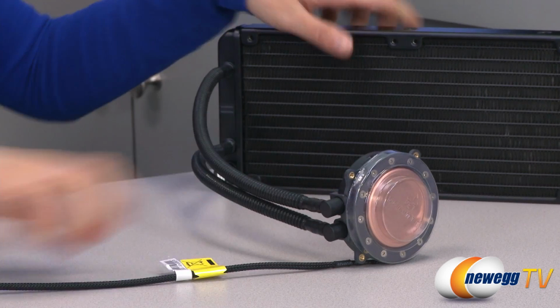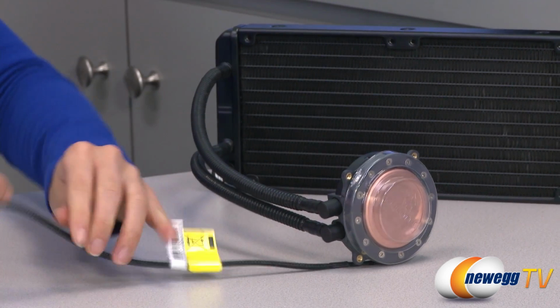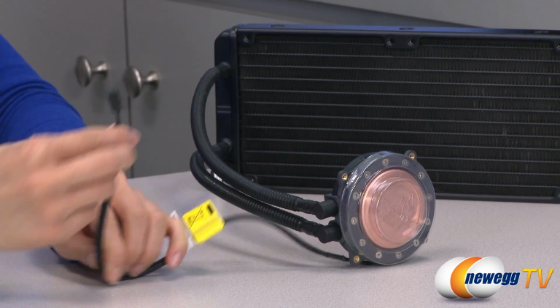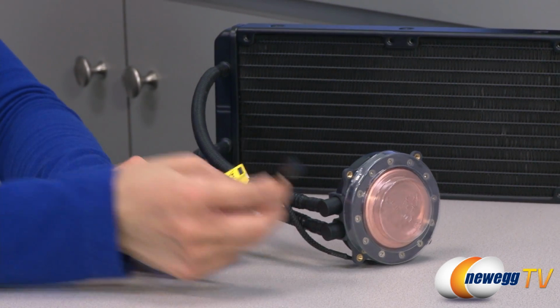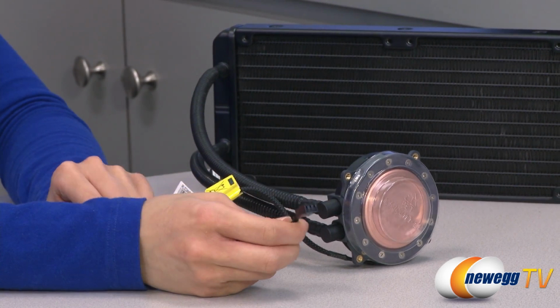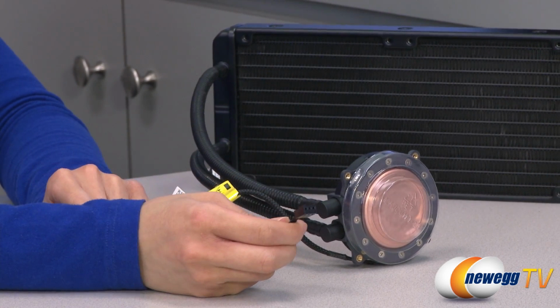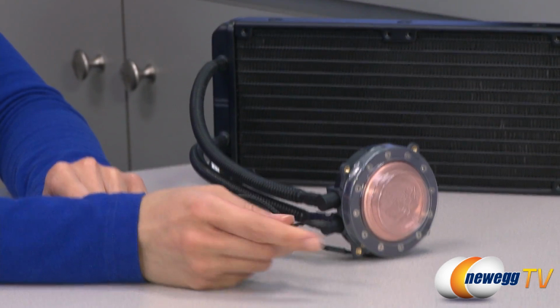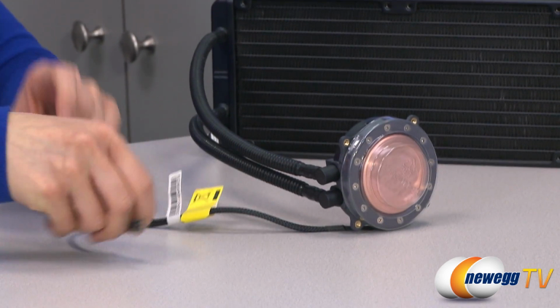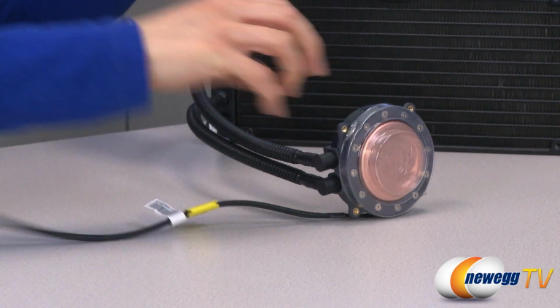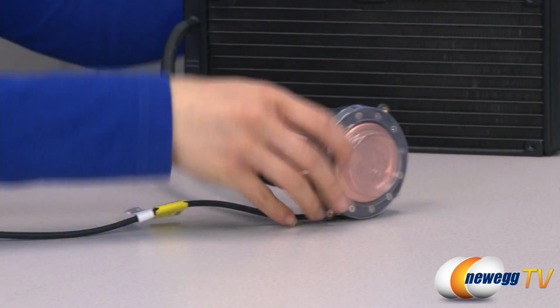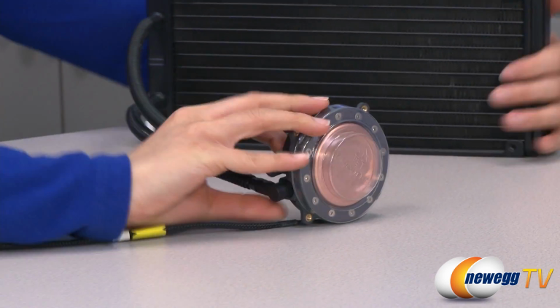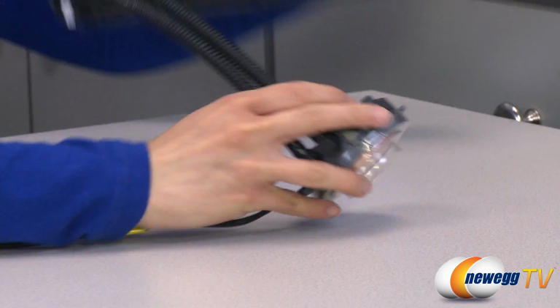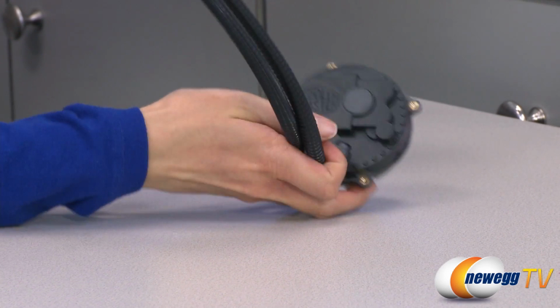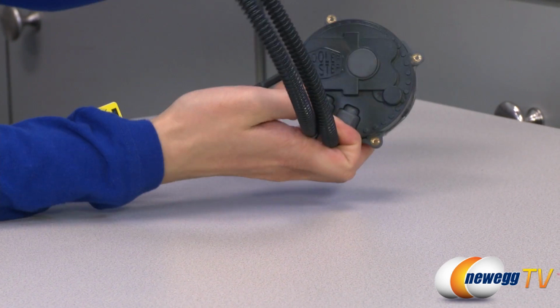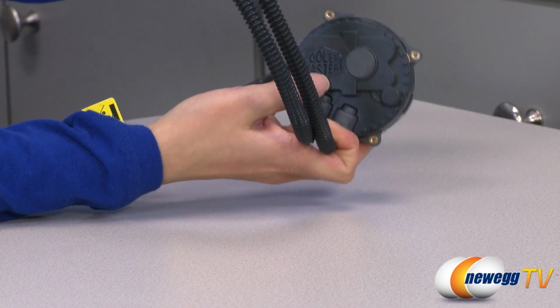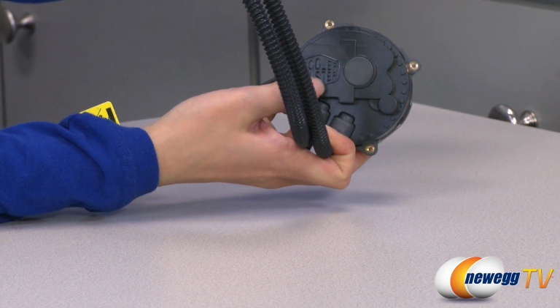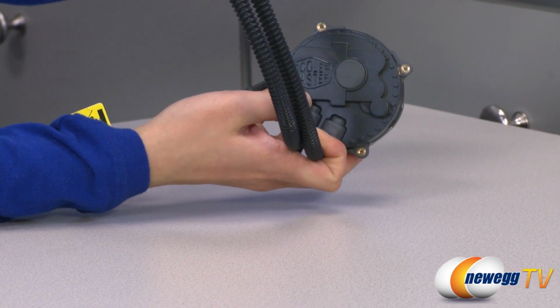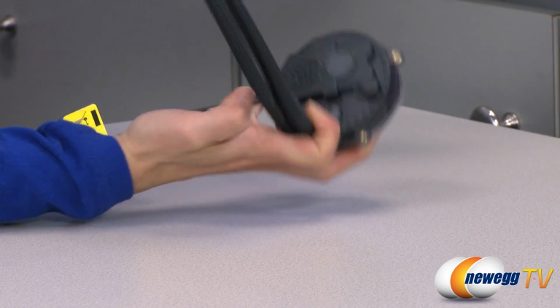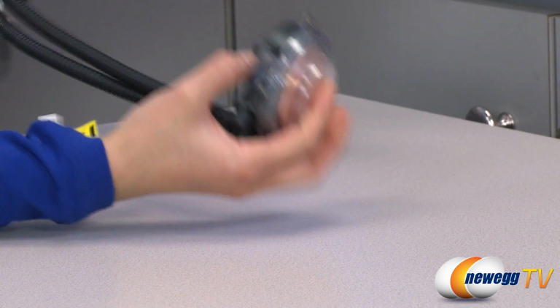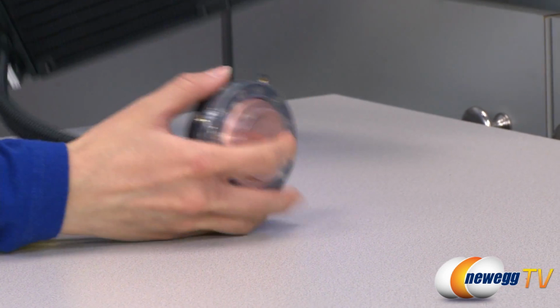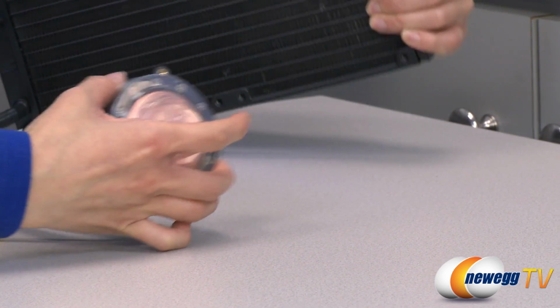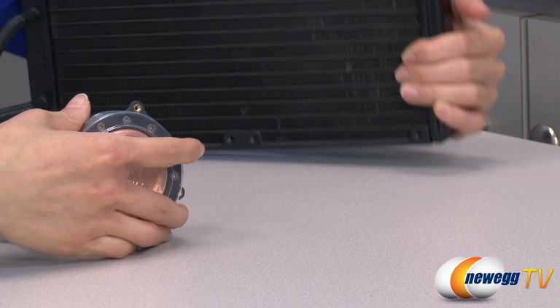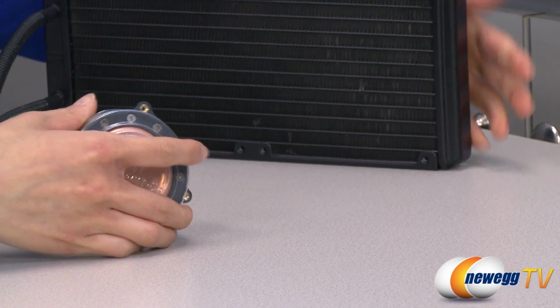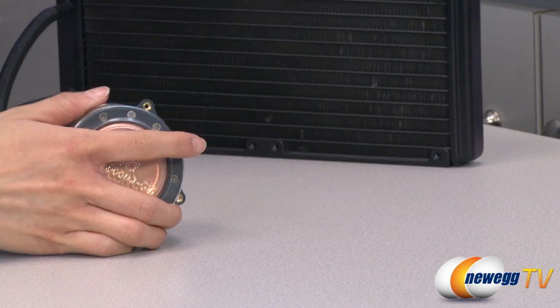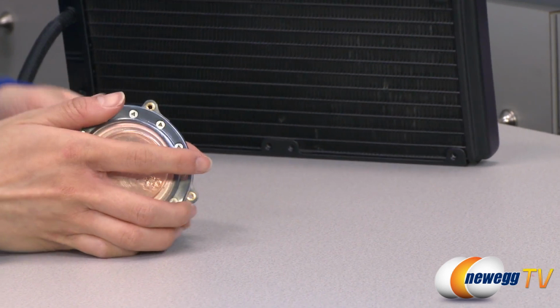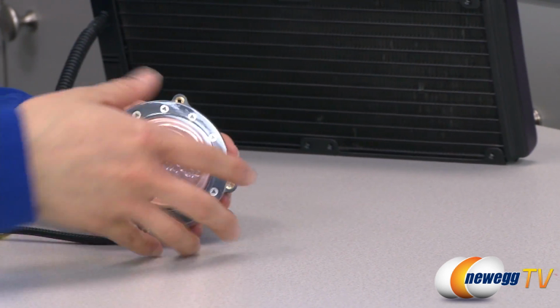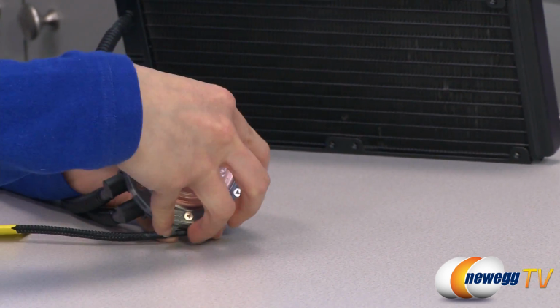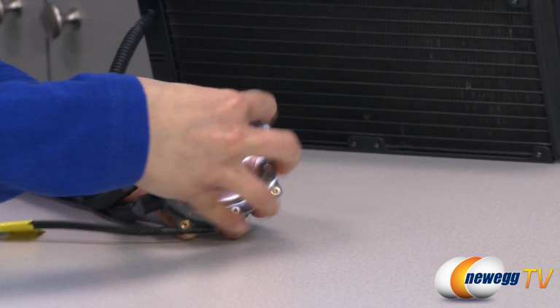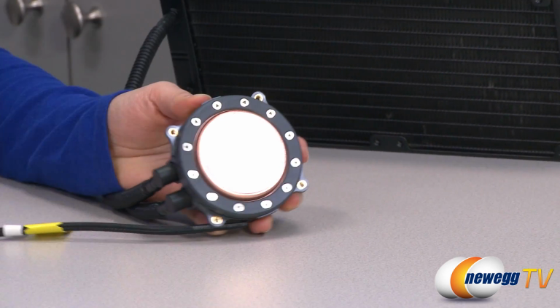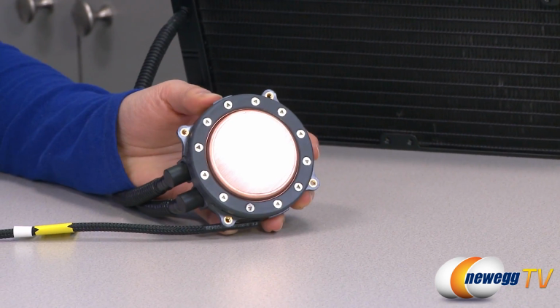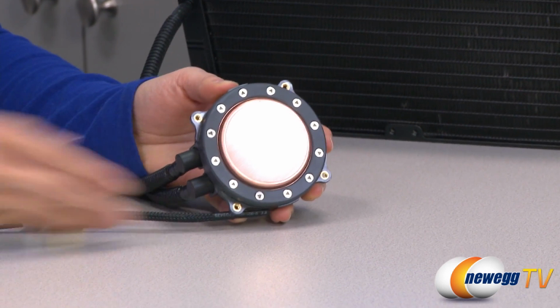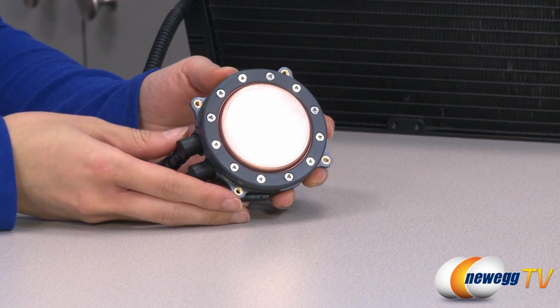Here's your three-pin connector that plugs onto the motherboard. A quick look at the pump with the Cooler Master logo, and behind this protective plastic cover we have your copper cold plate.